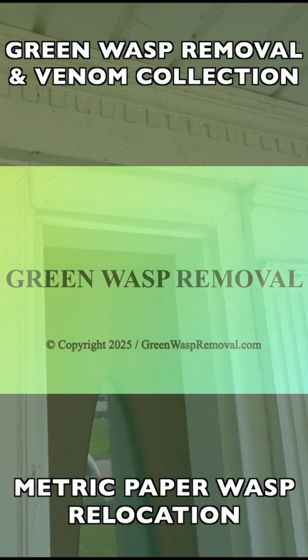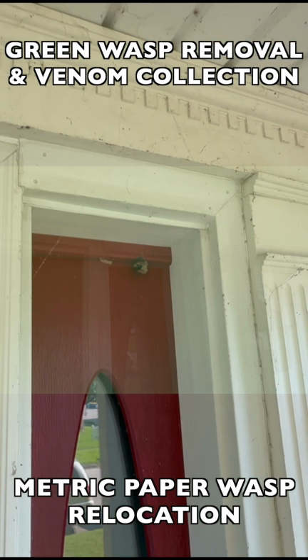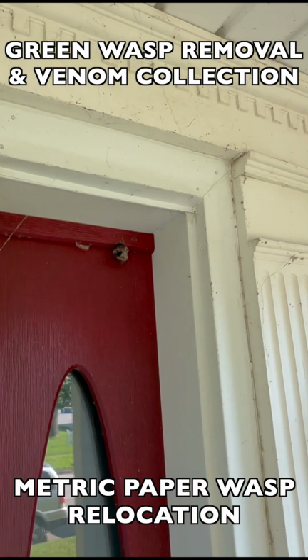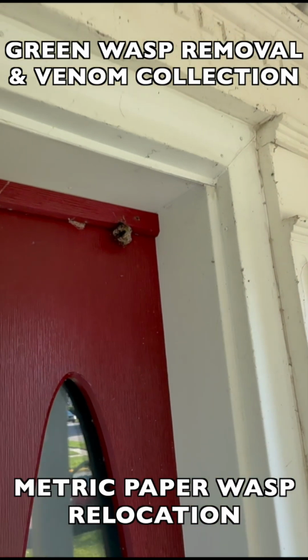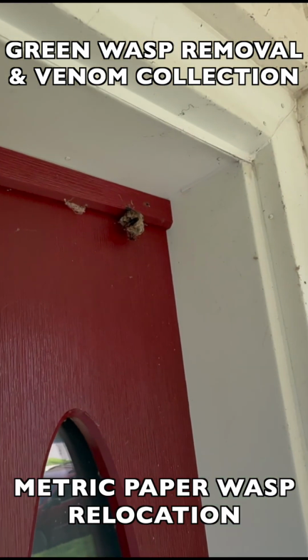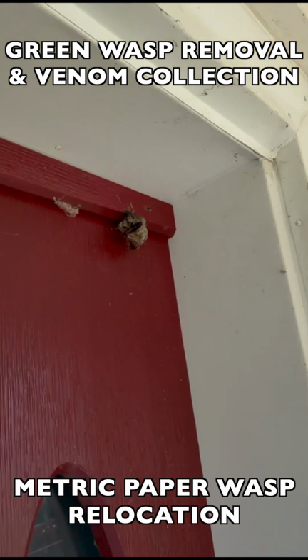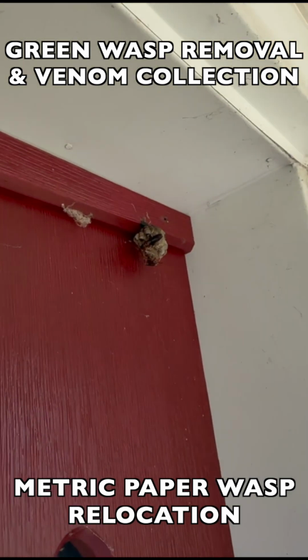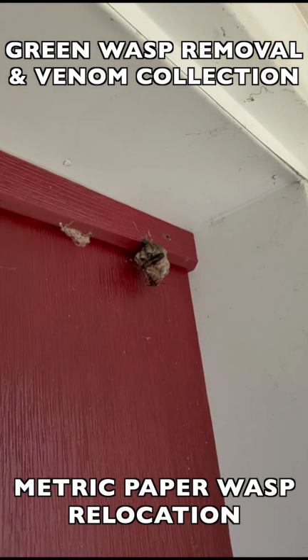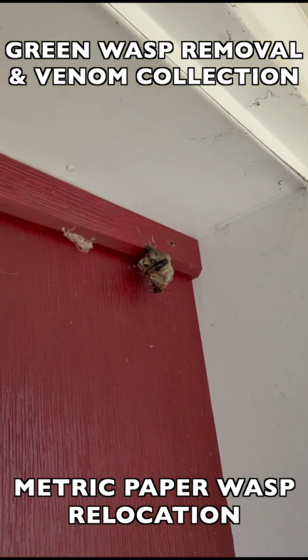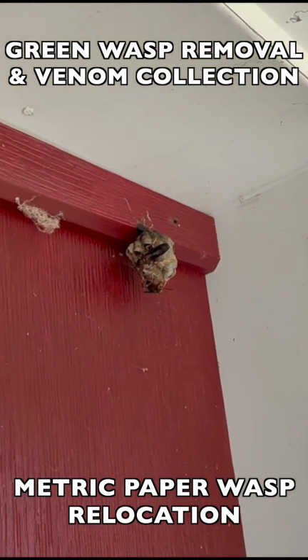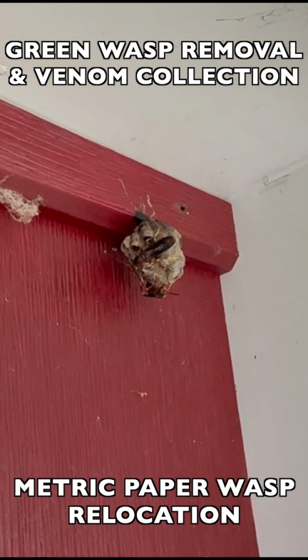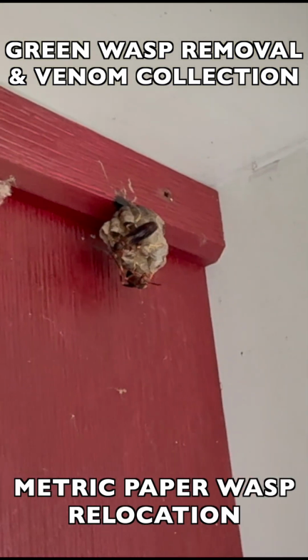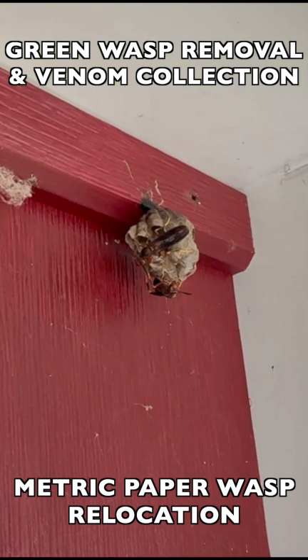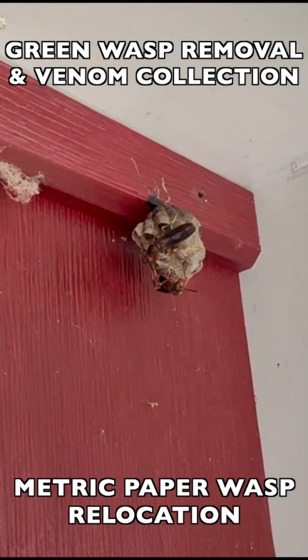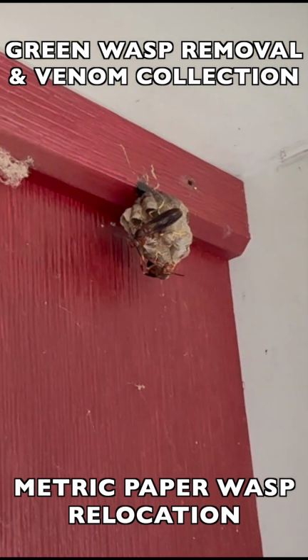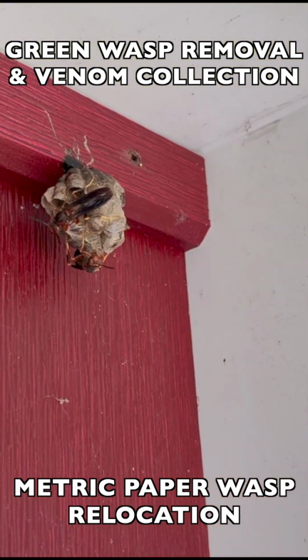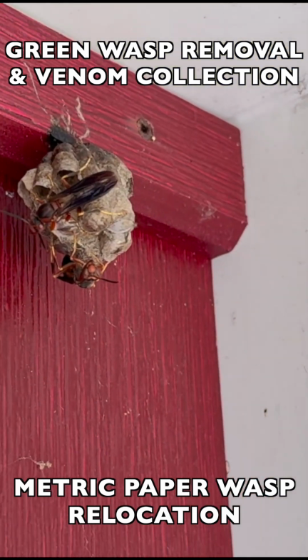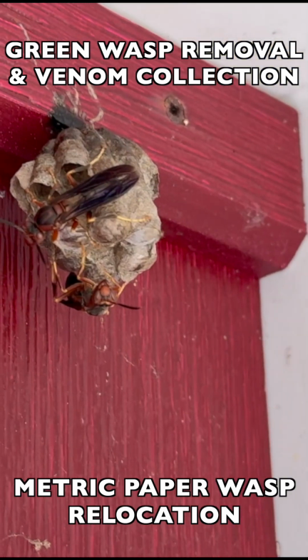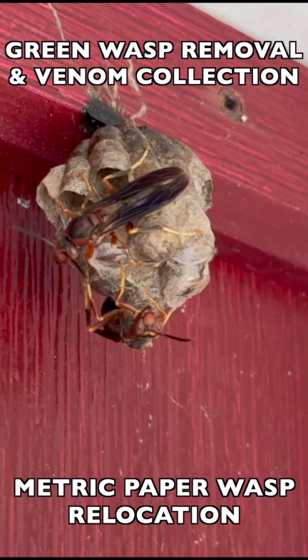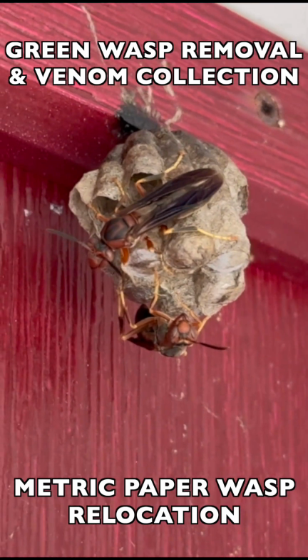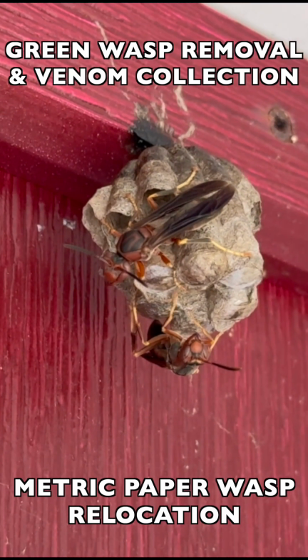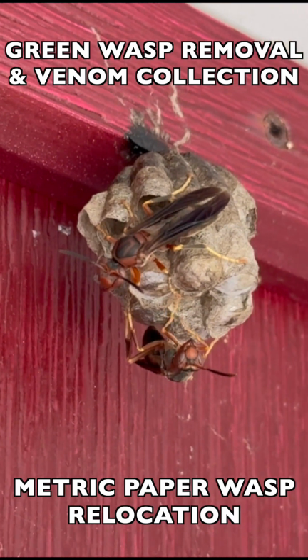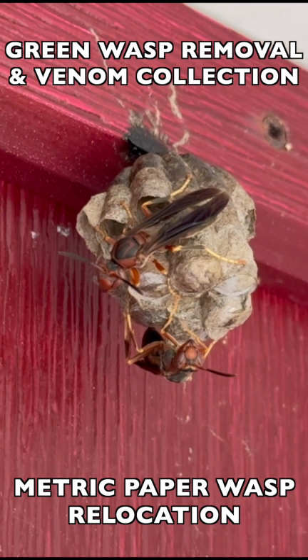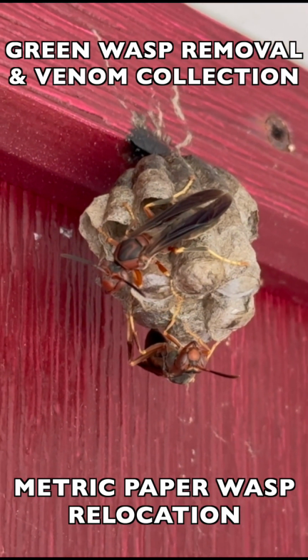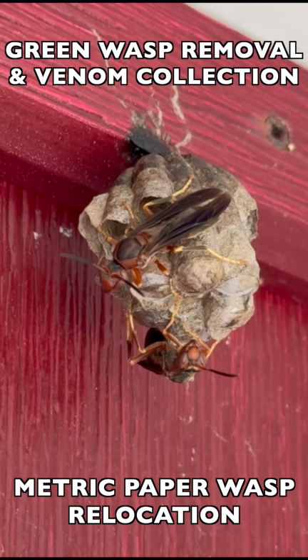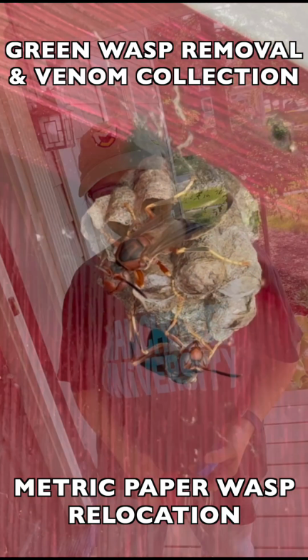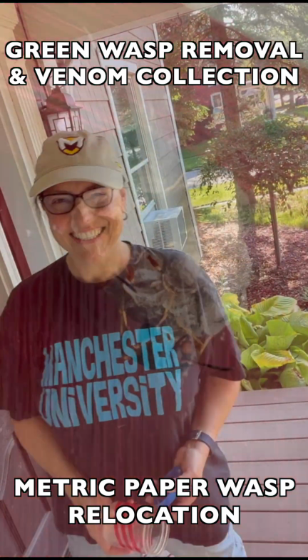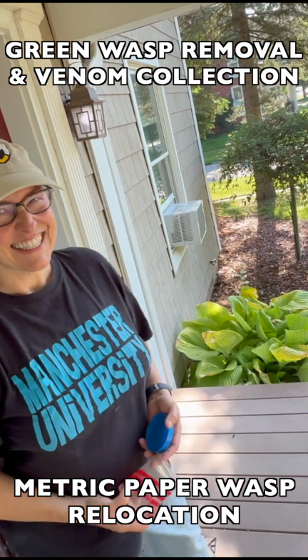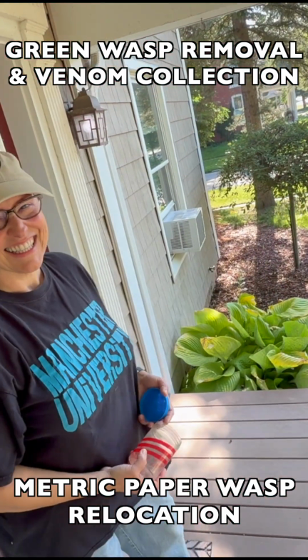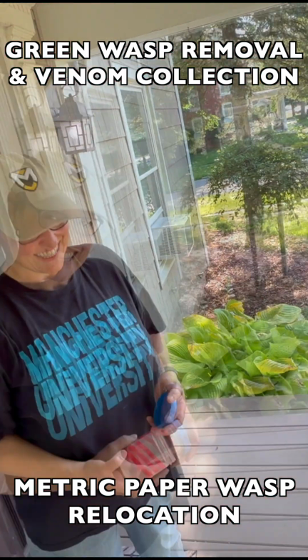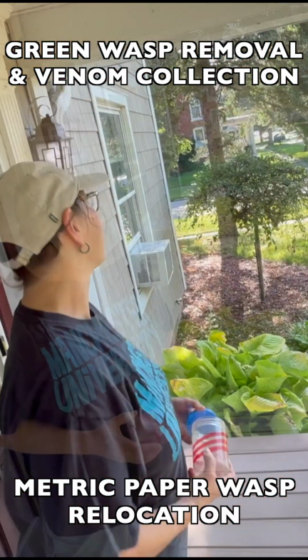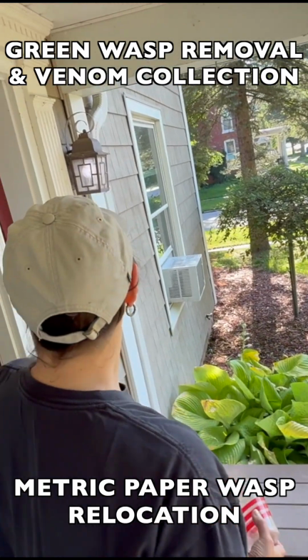Welcome to the Green Wasp Removal YouTube channel. In this episode, we continue training and mentoring the Manchester University wasp team as we respond to a private residence that asked us for help with relocating a Polistes metricus, or a metric paper wasp nest.